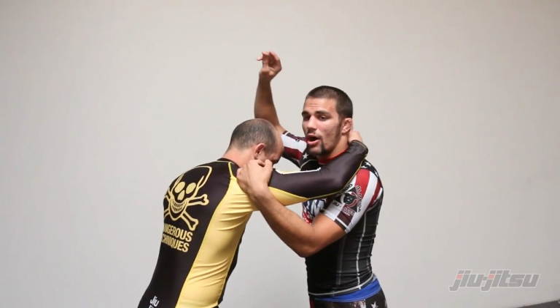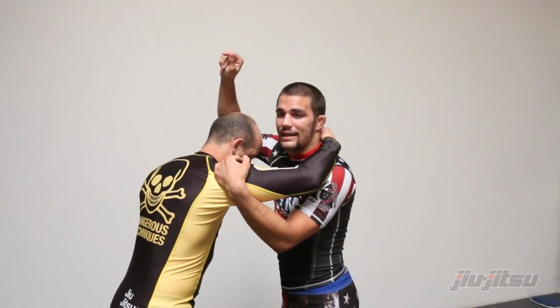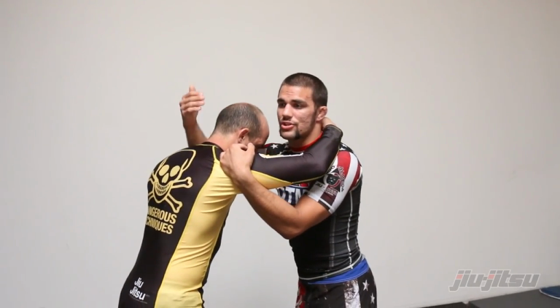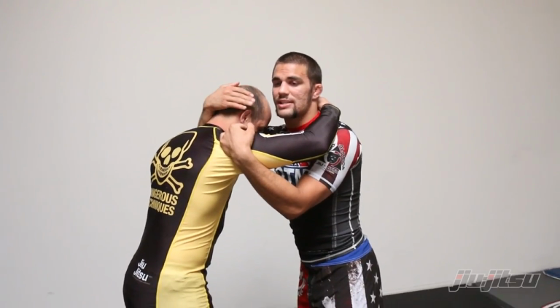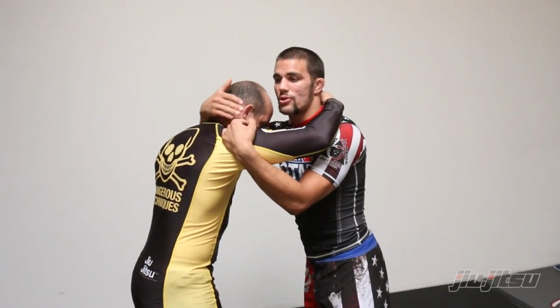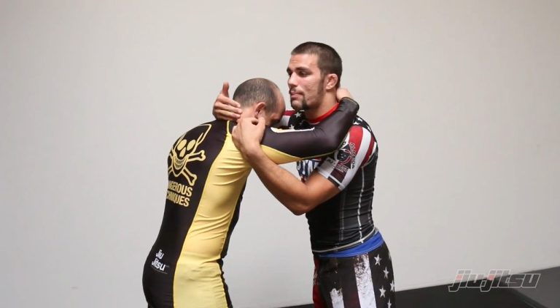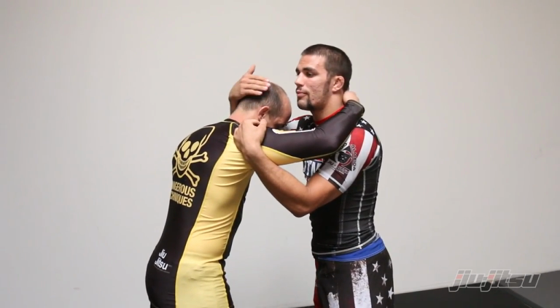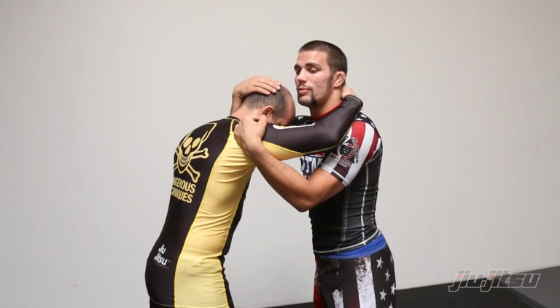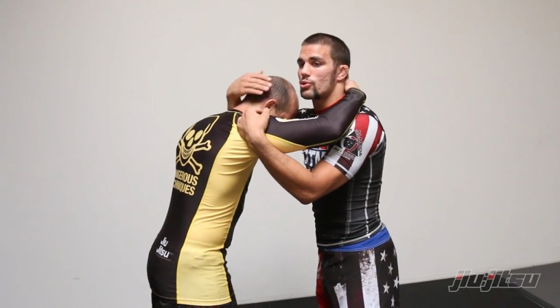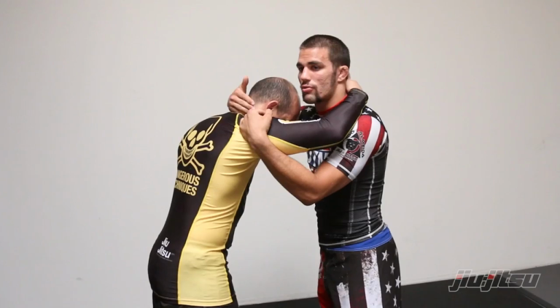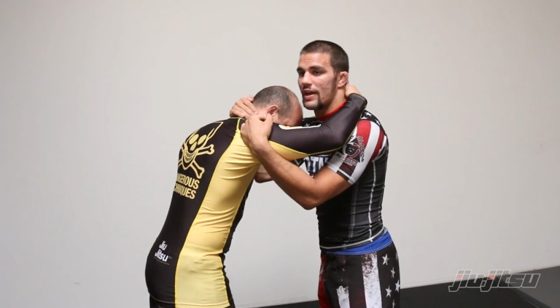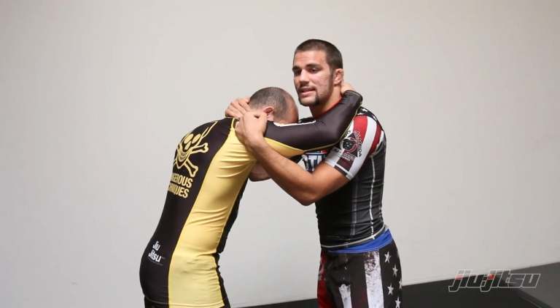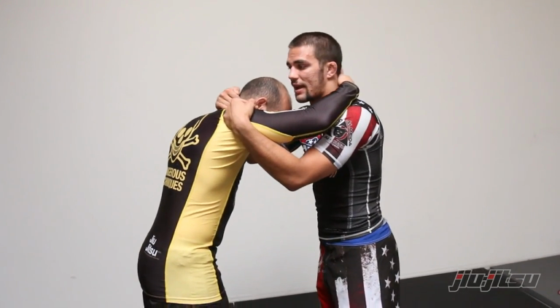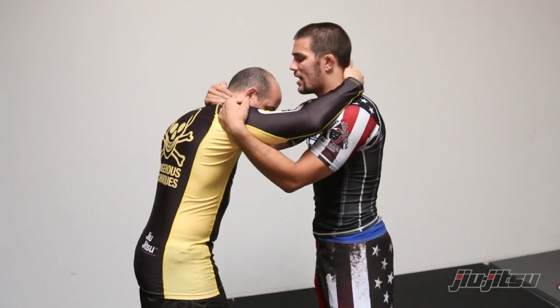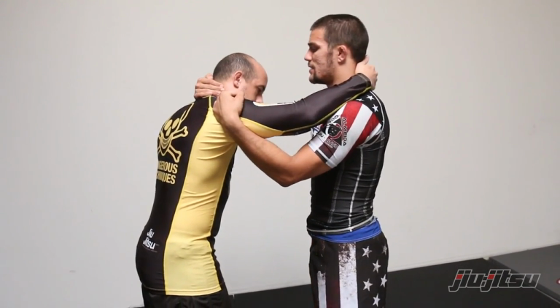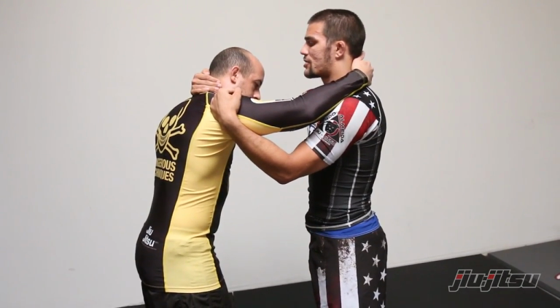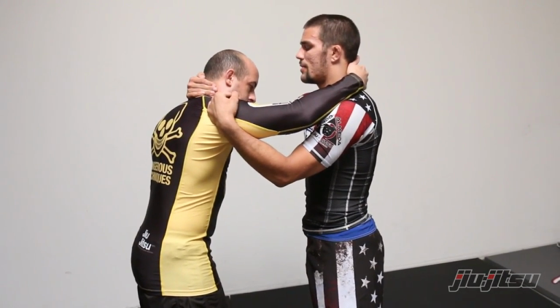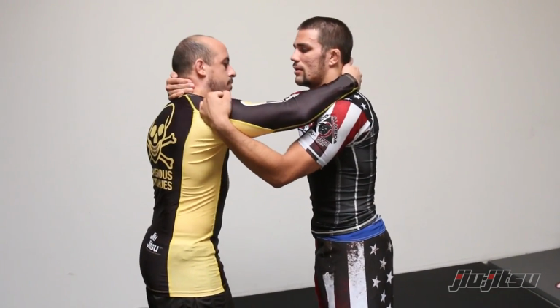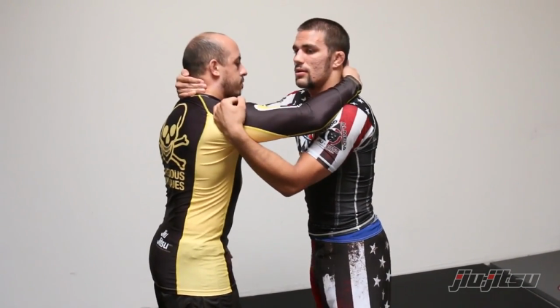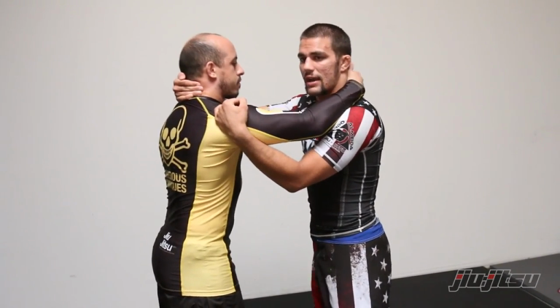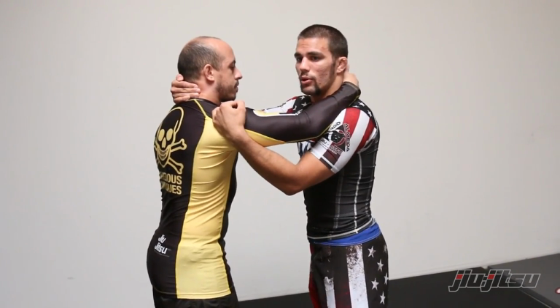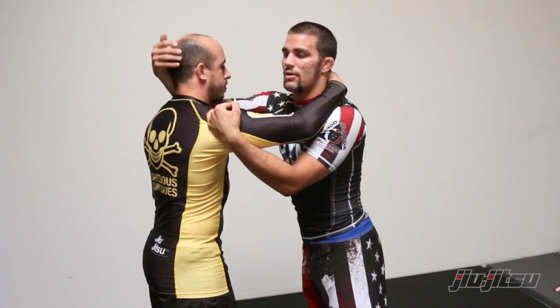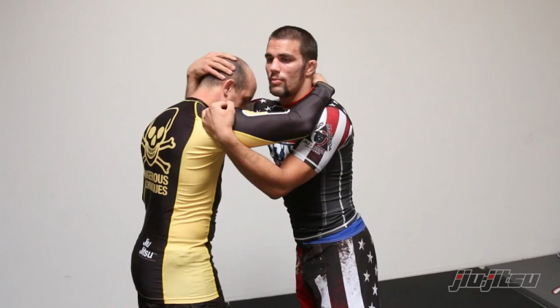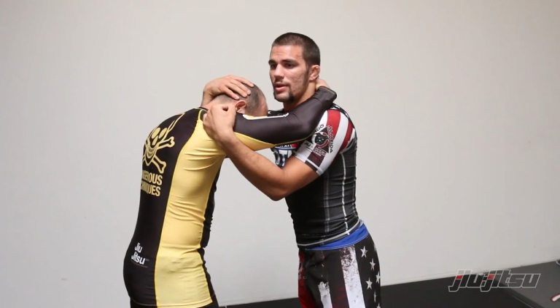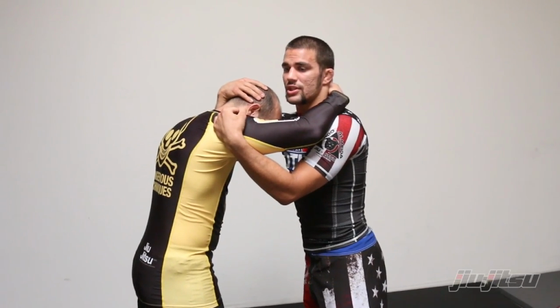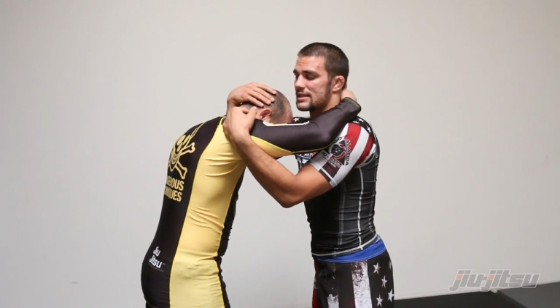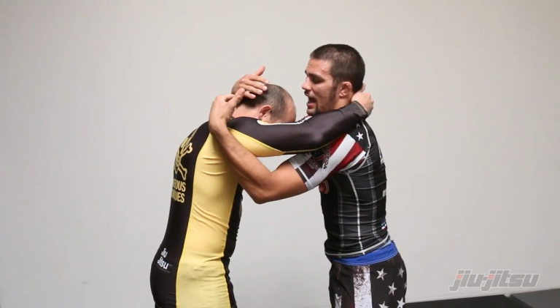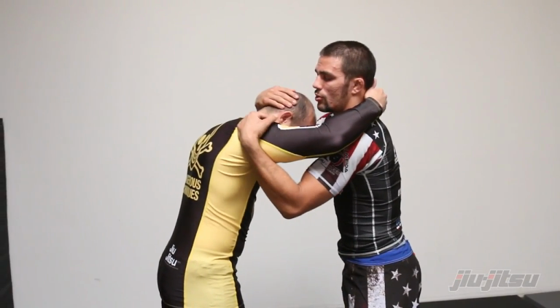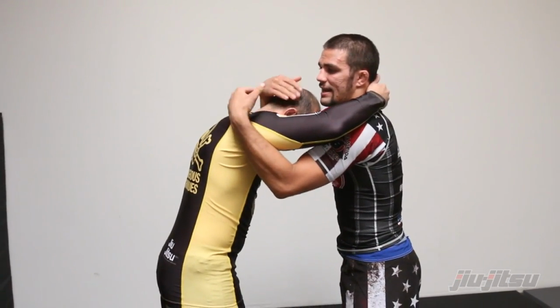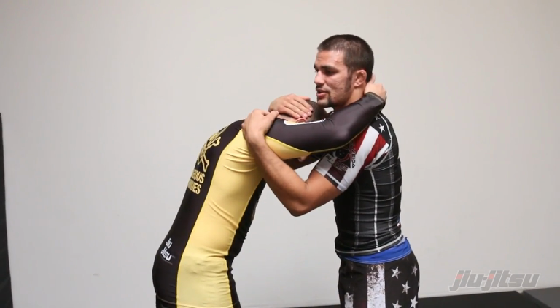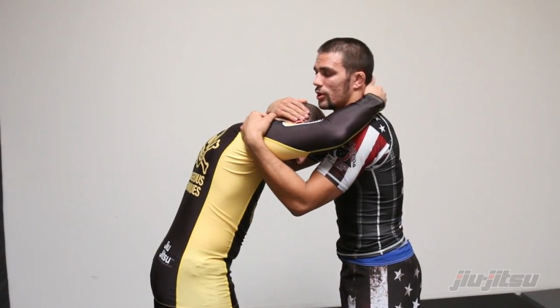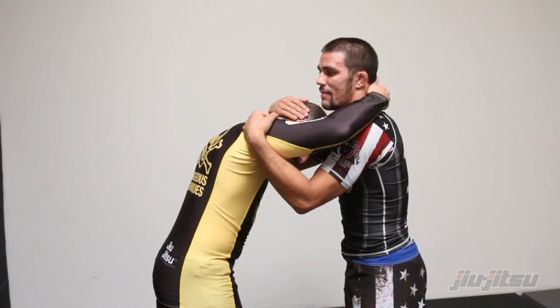My other hand just stays on my partner's neck, preferably a little bit more towards the crown of the head instead of the back of the neck, because if he postures up I can't really pull him down. But when I'm in a position like this, I have his shoulder in and his head to start pulling him to the mat.